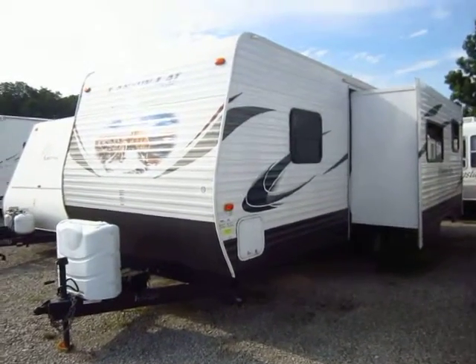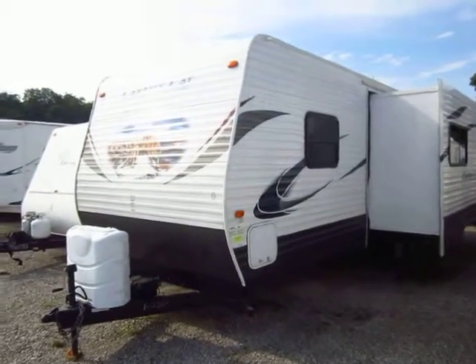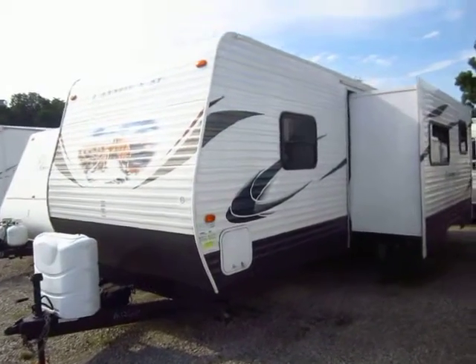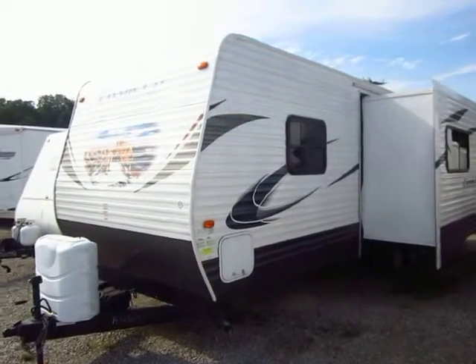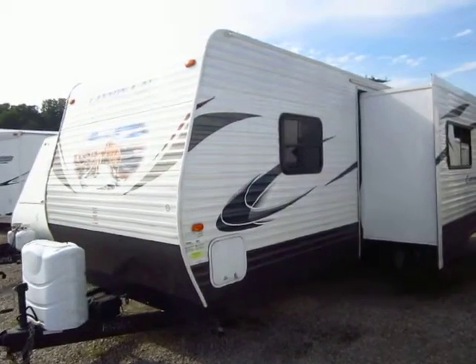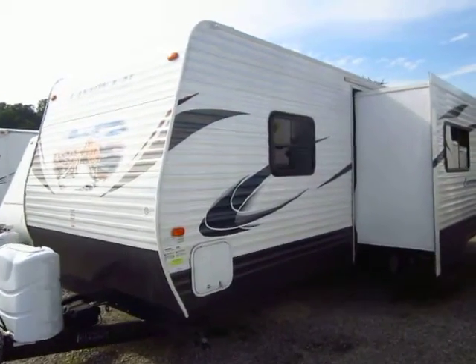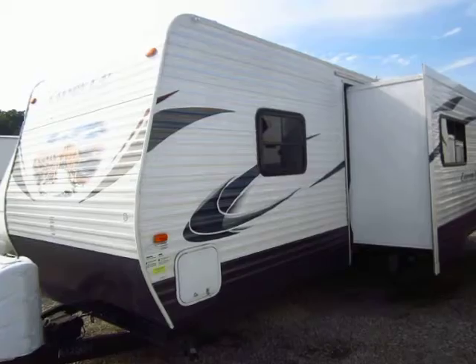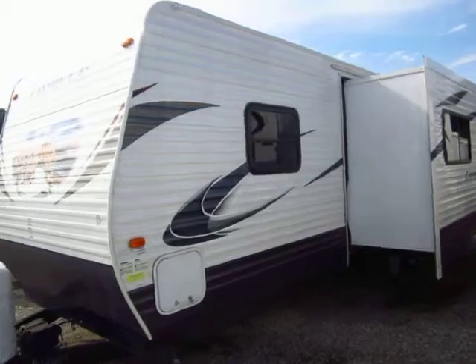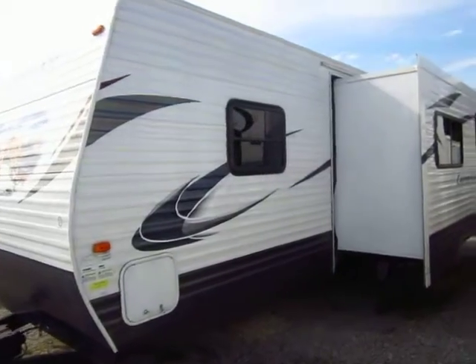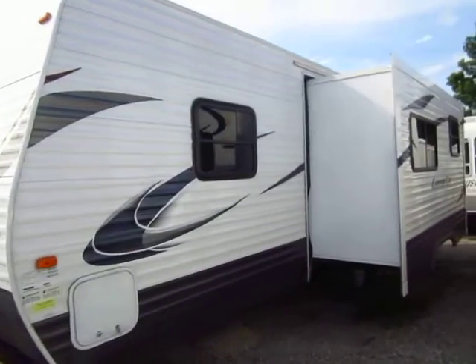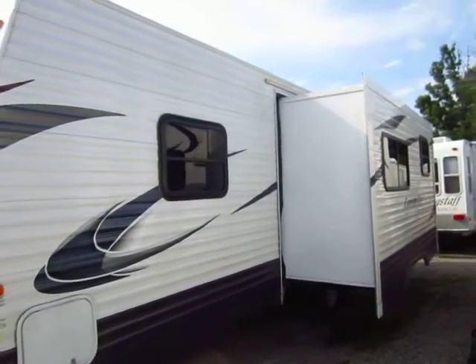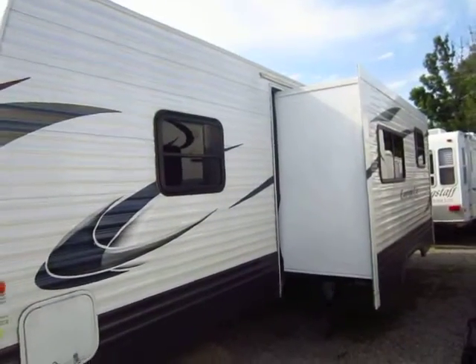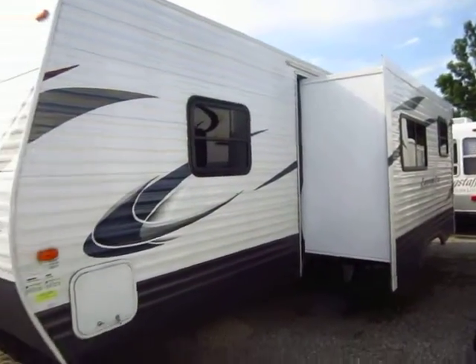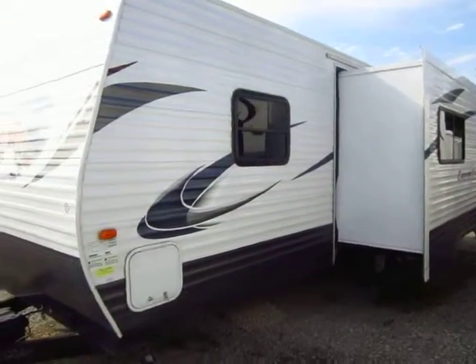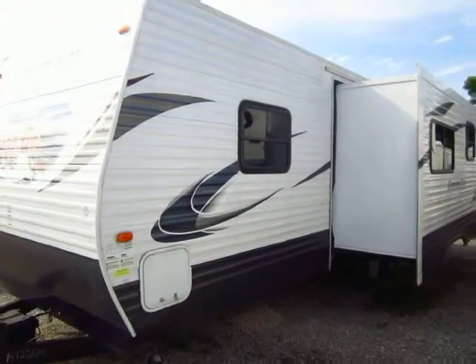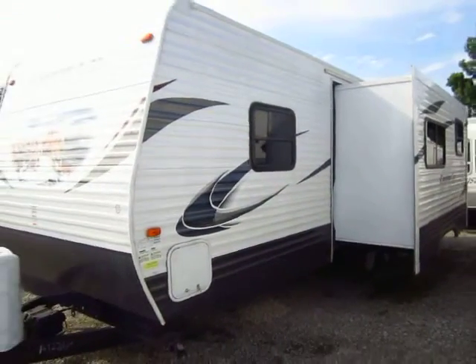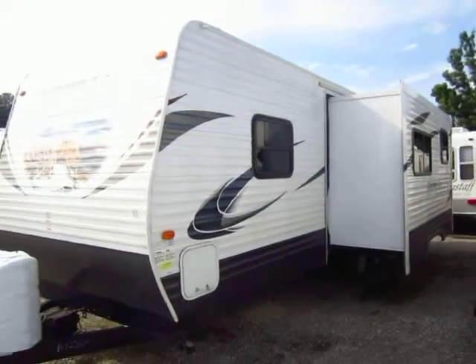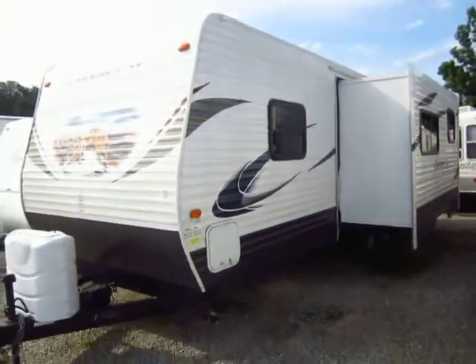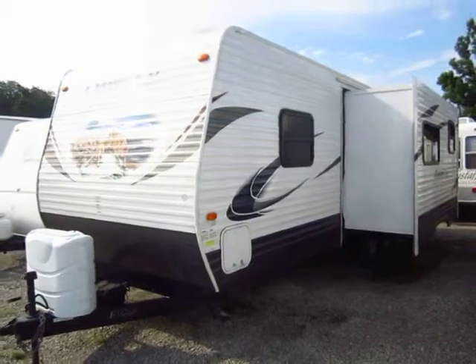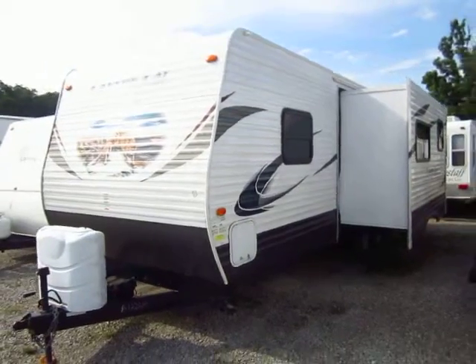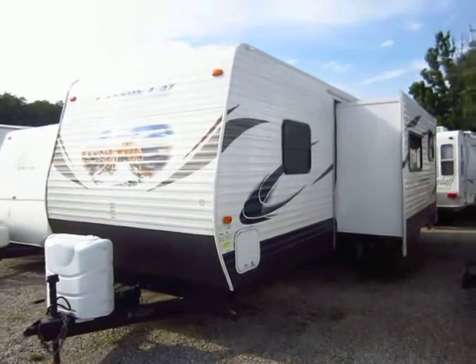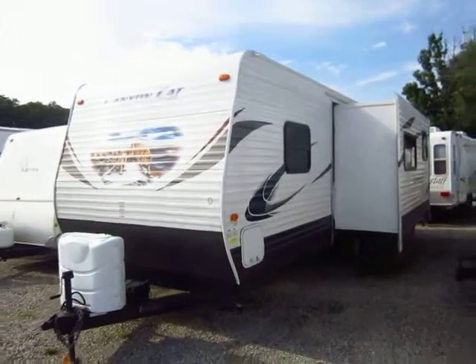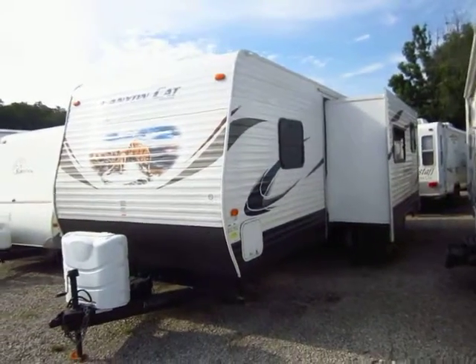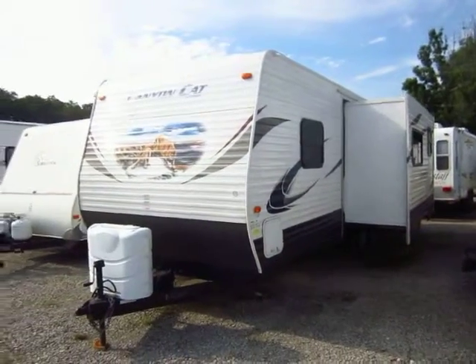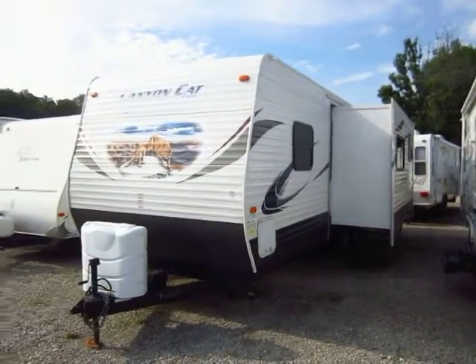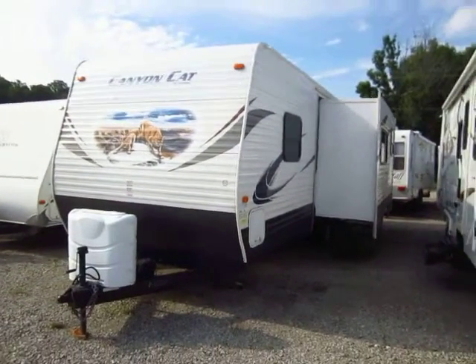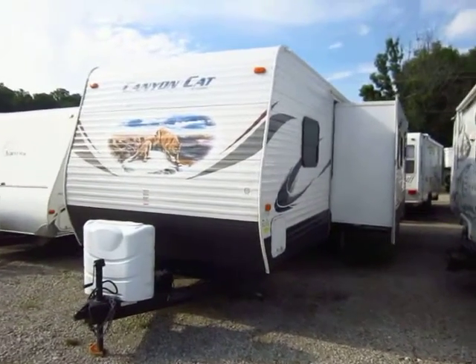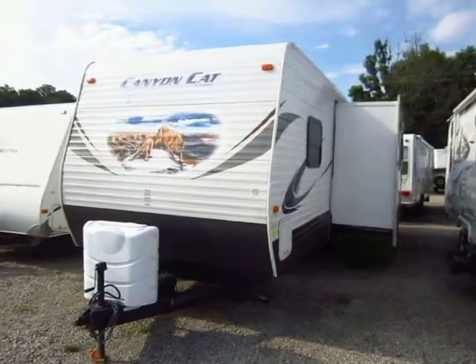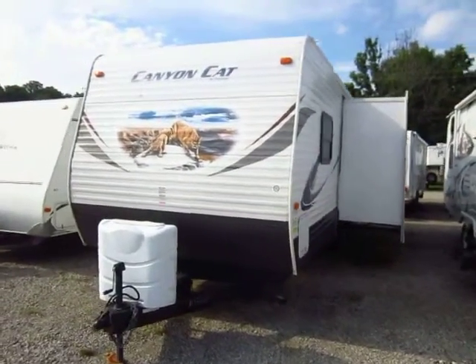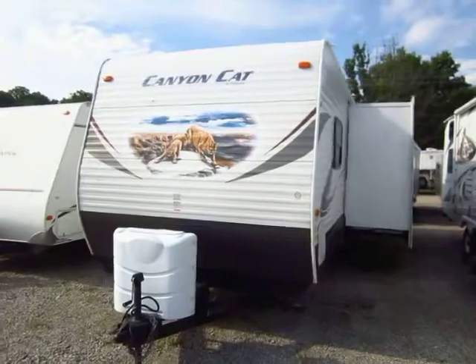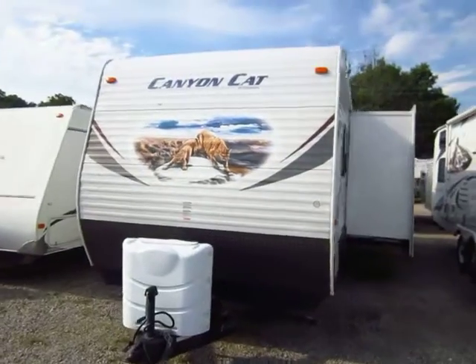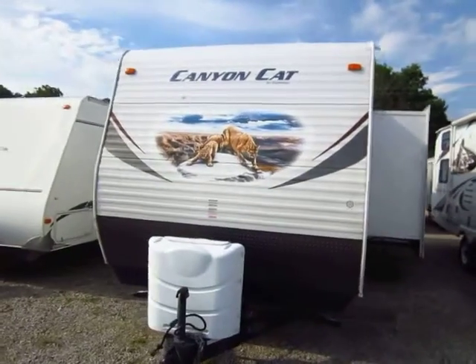Nice big super slide. You get much smaller than this and you have to really forego a big super slide right here. It also has a pair of single bunks. So, perfect for a family on the go with a half-ton pickup or bigger SUV. This is the perfect rig for you.